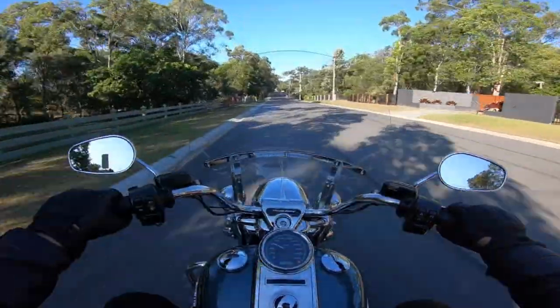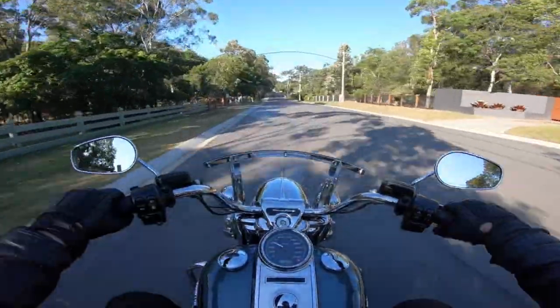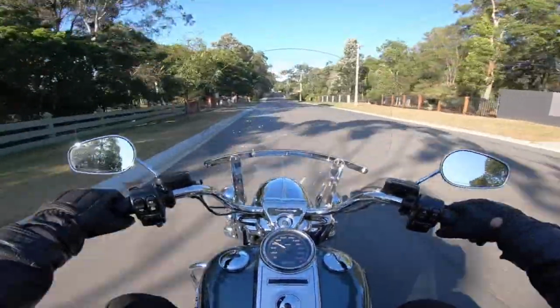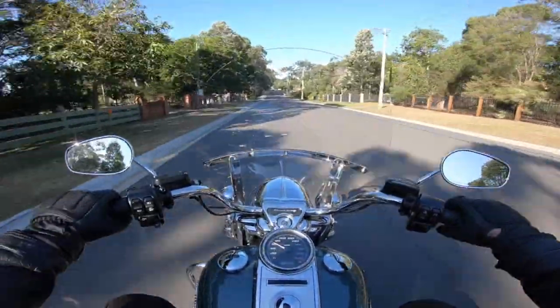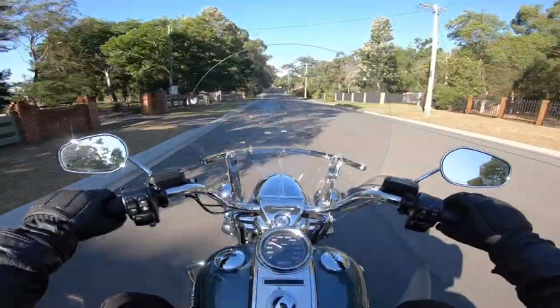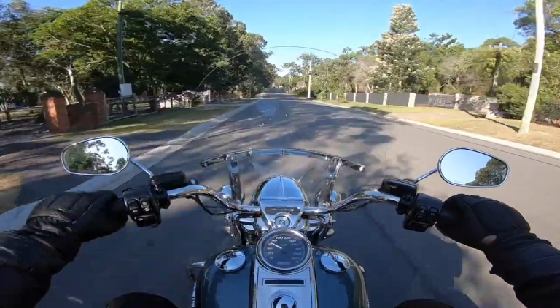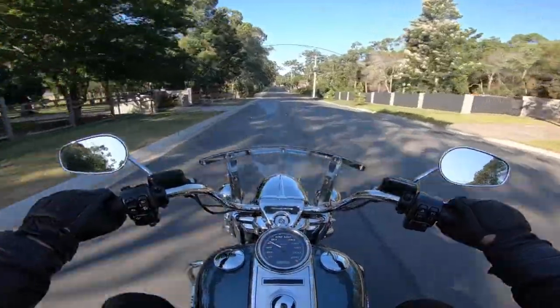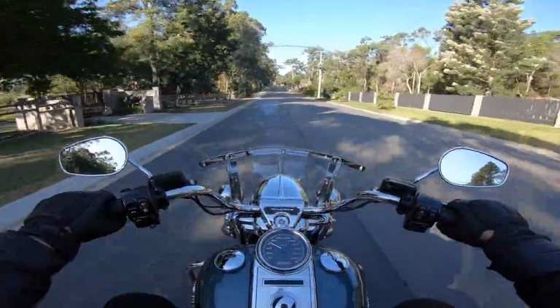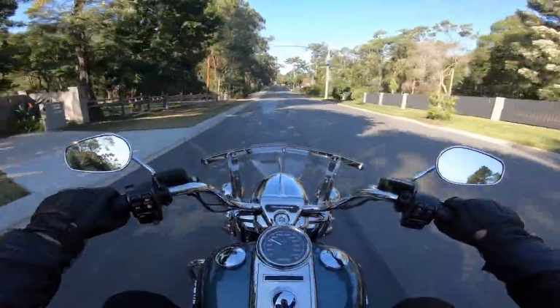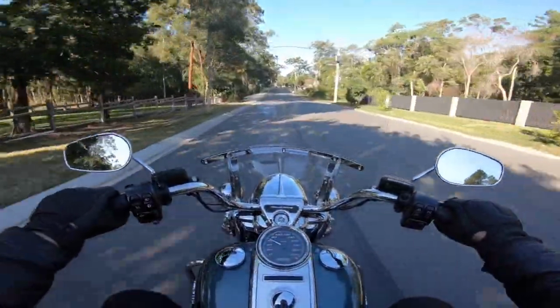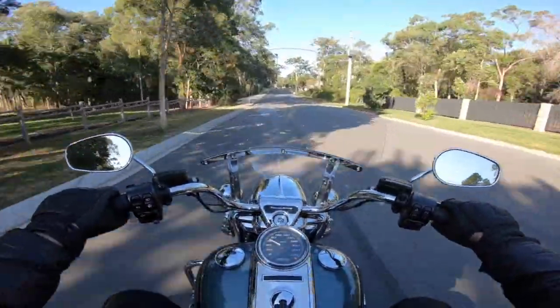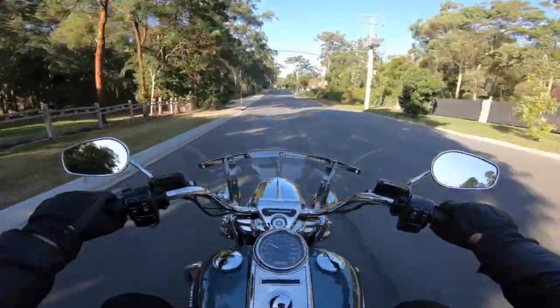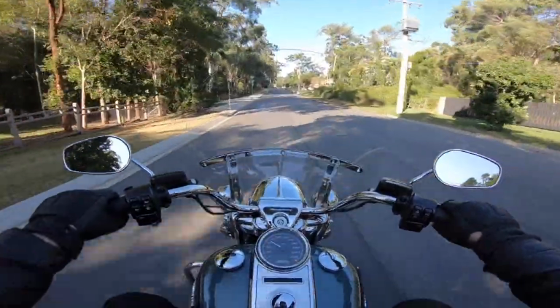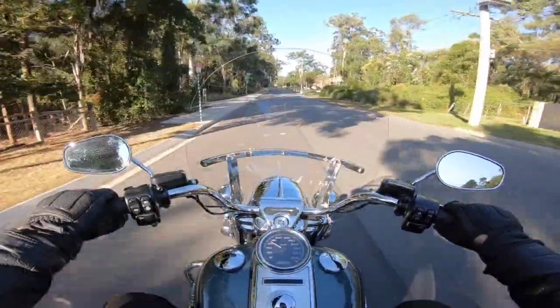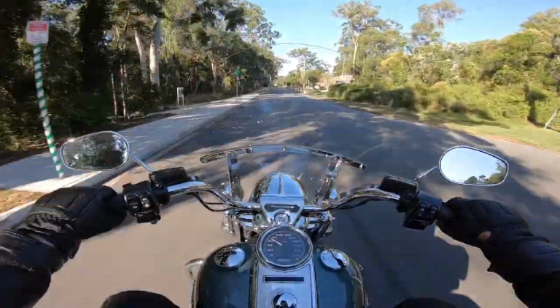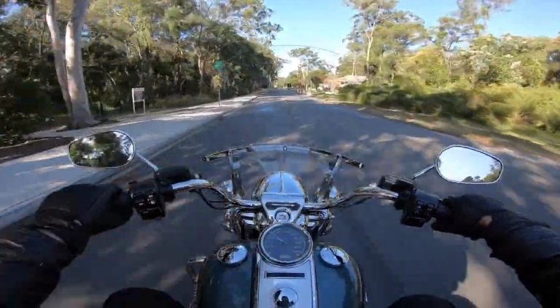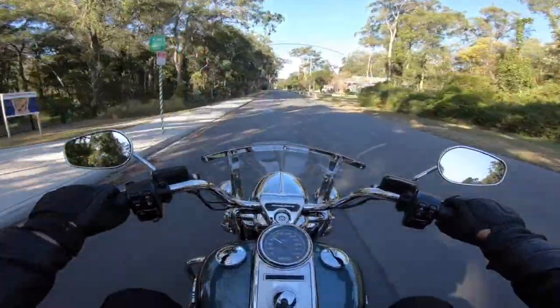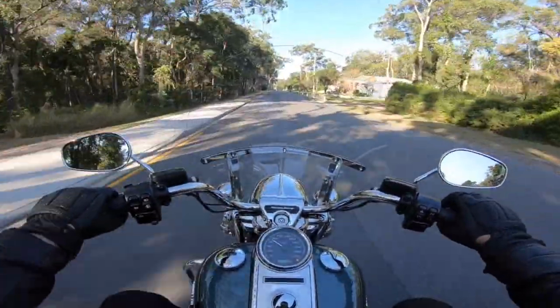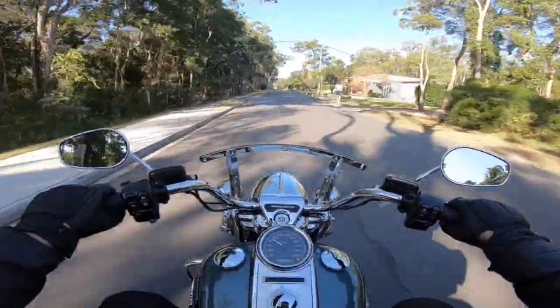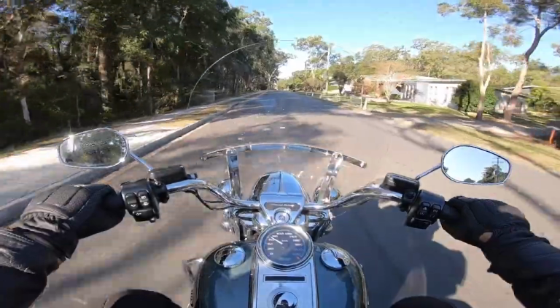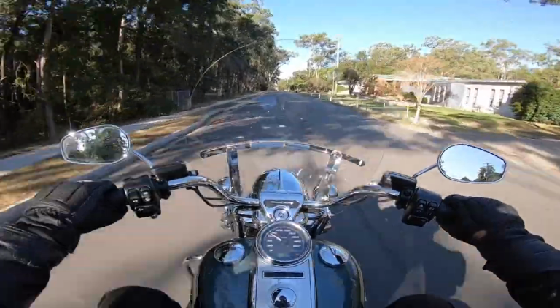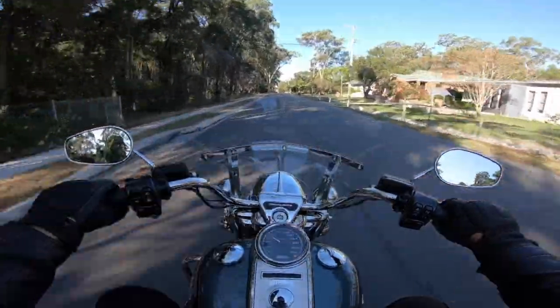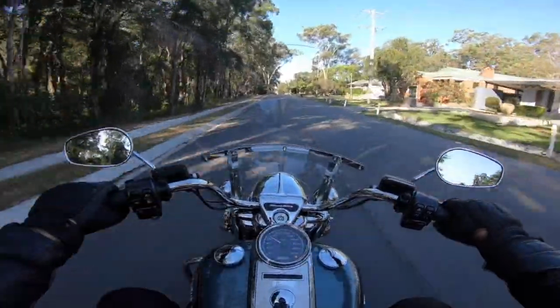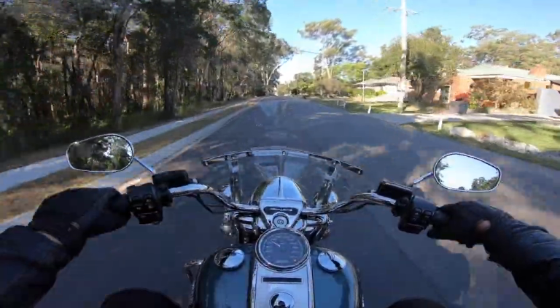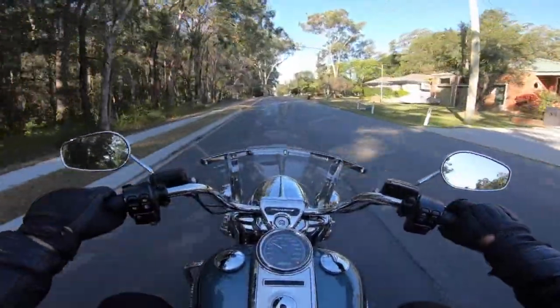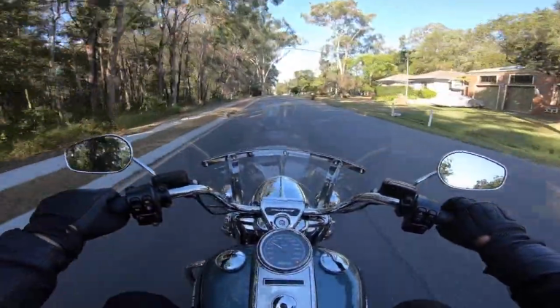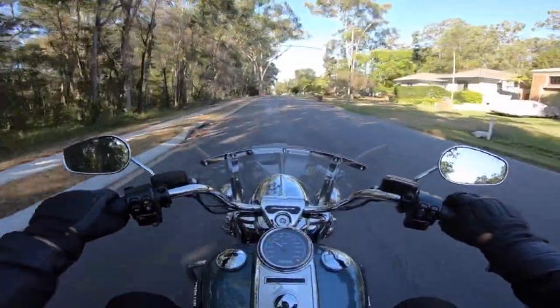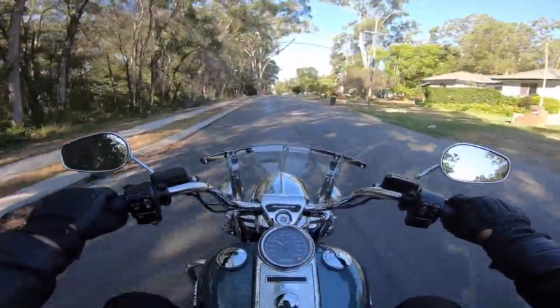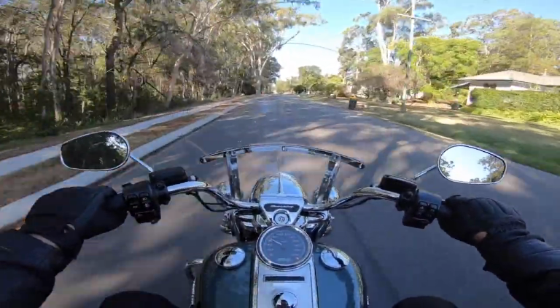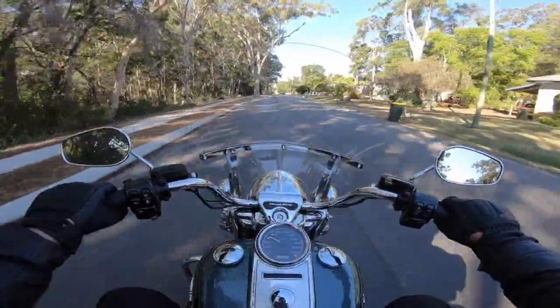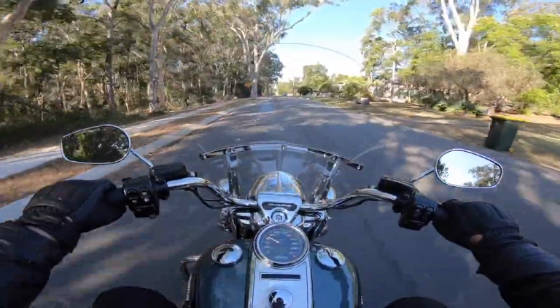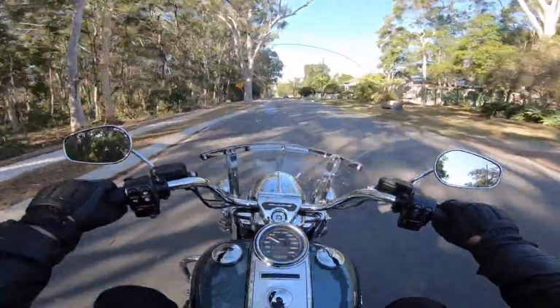Anyway, you can read about this motorcycle and get the full test and report in issue 171 of Heavy Duty Magazine.